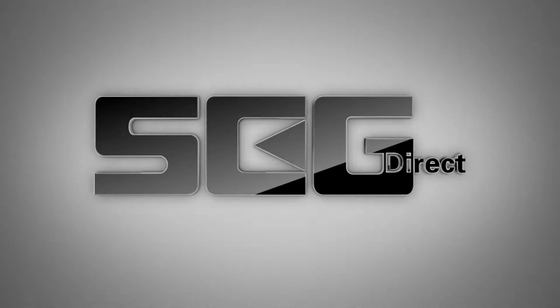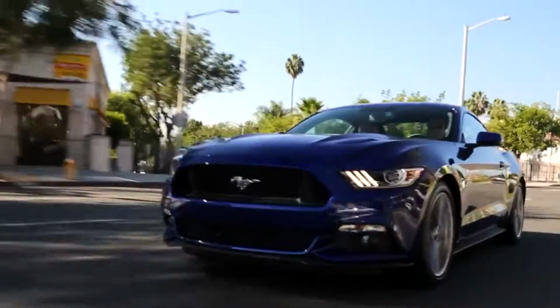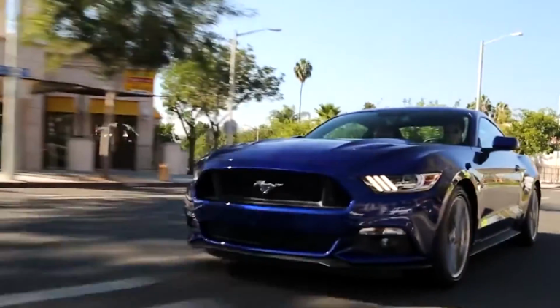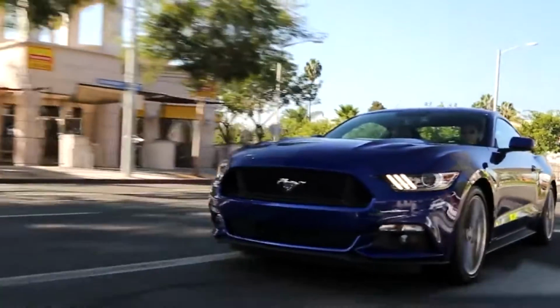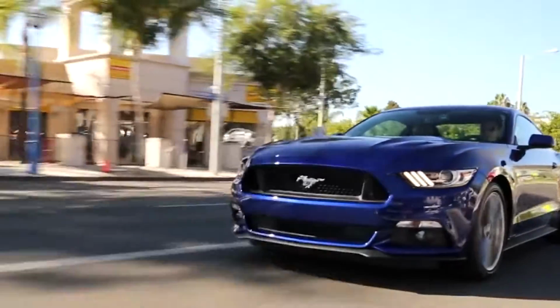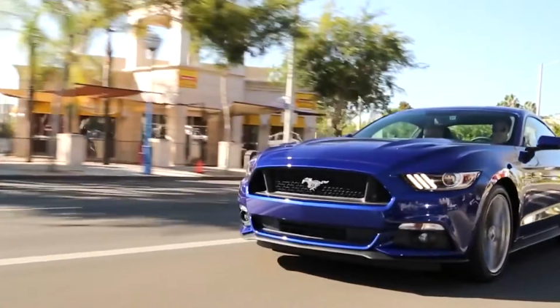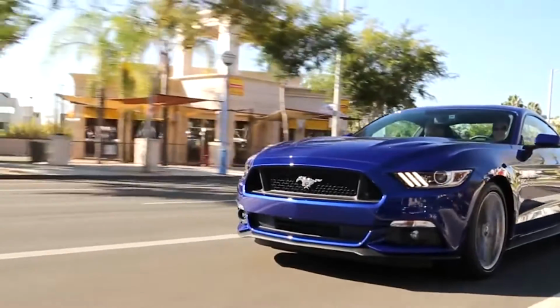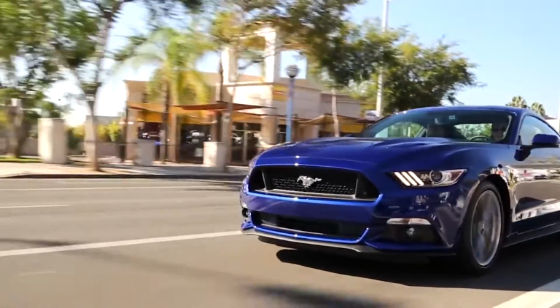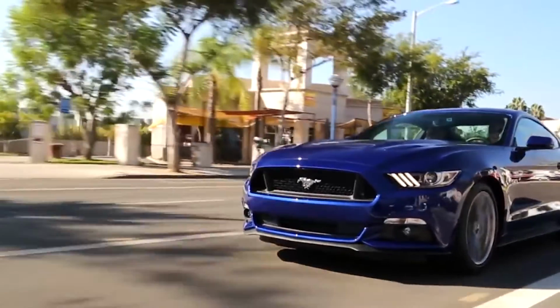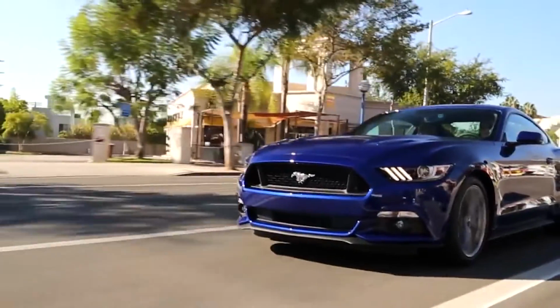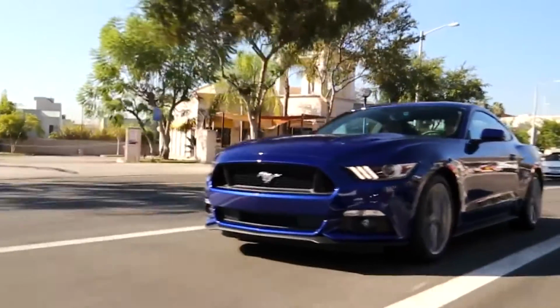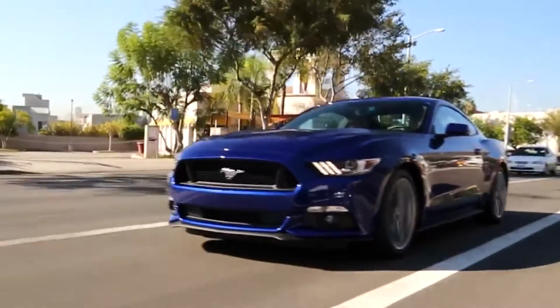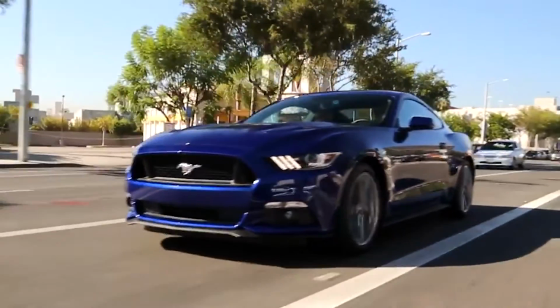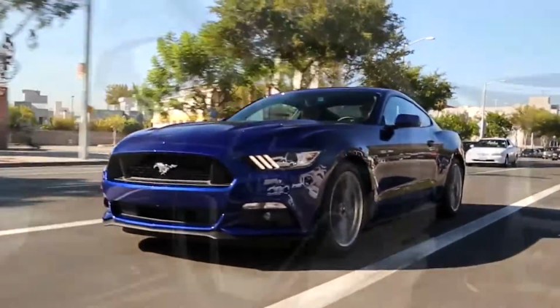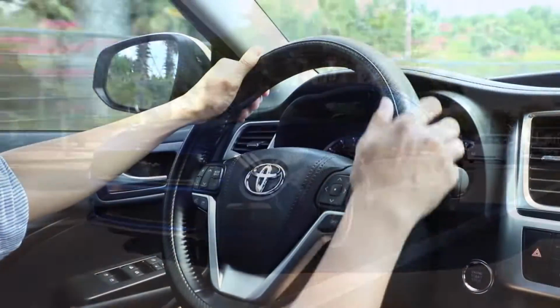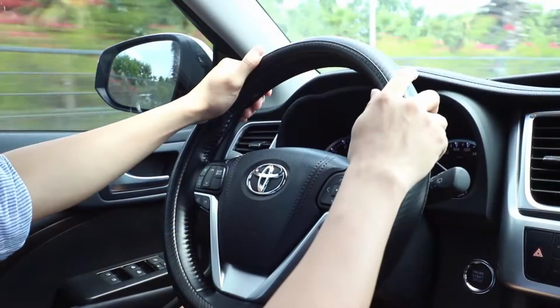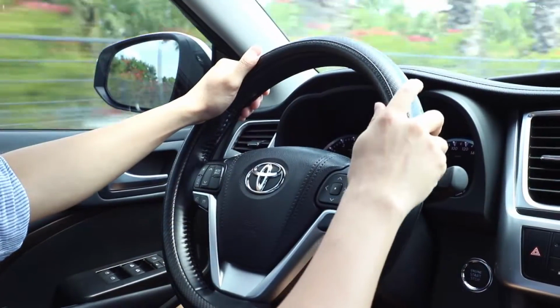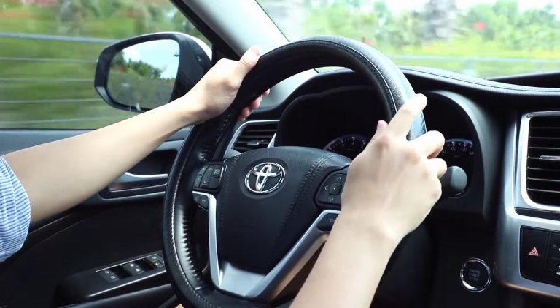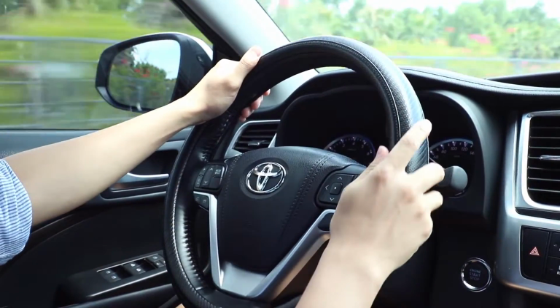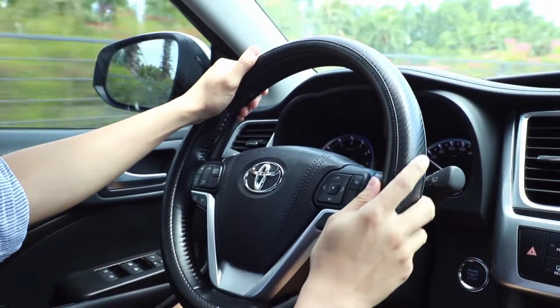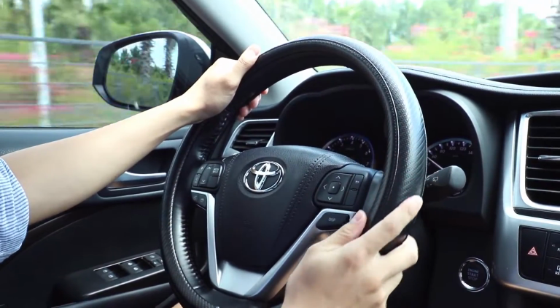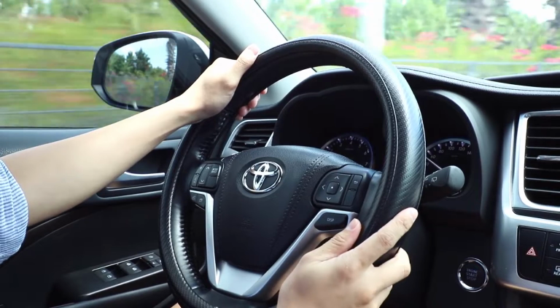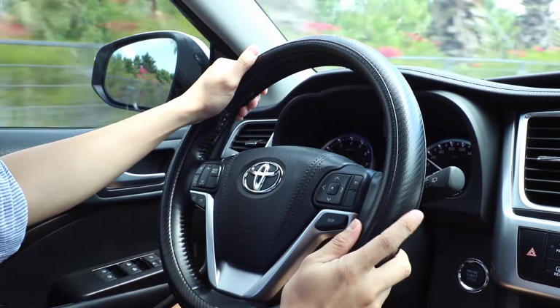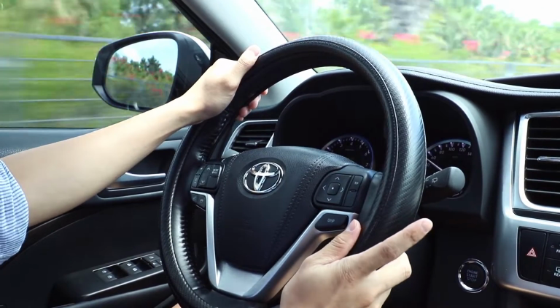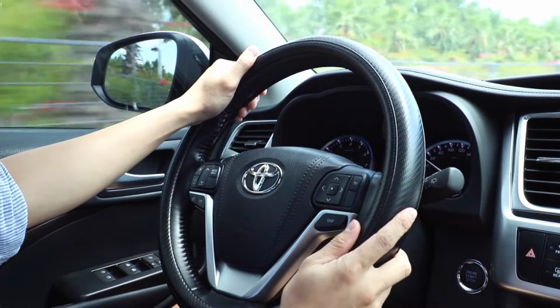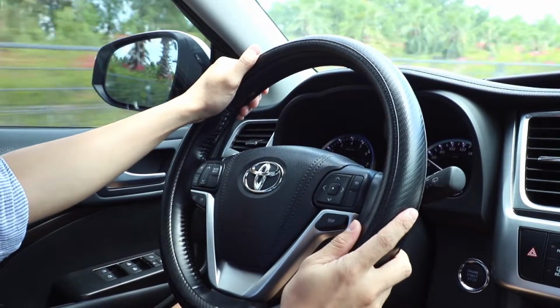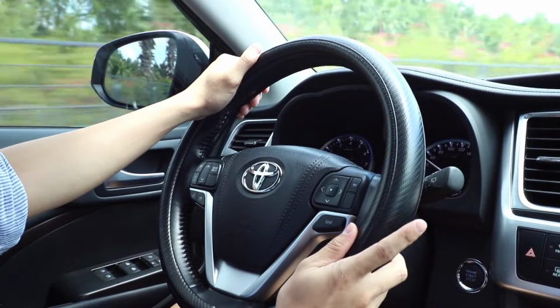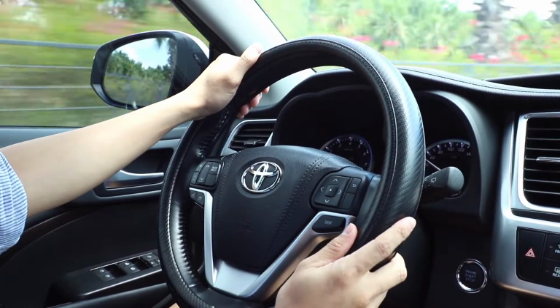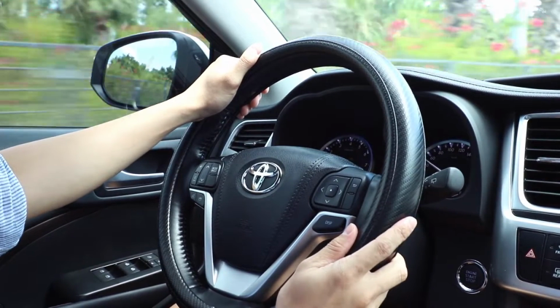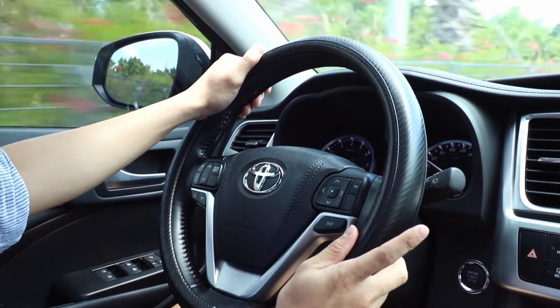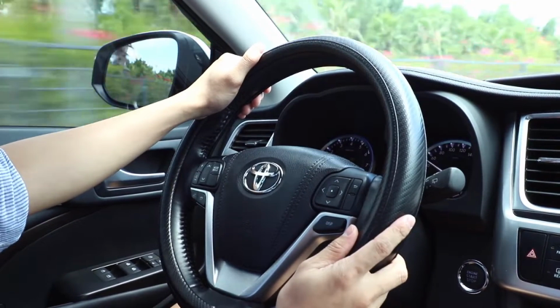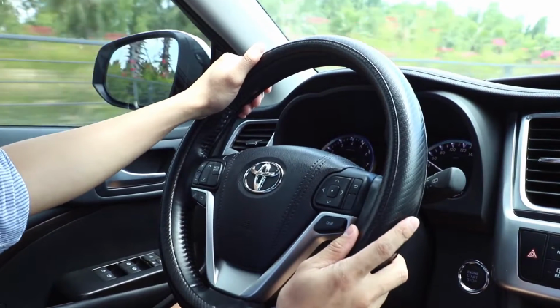The cover is on. Driving with an awesome hand grip on a sunny morning and heading off on an adventure. Feel comfortable and at ease.